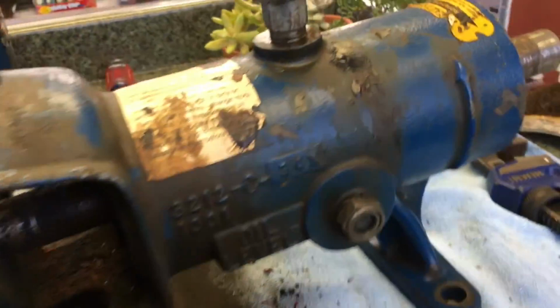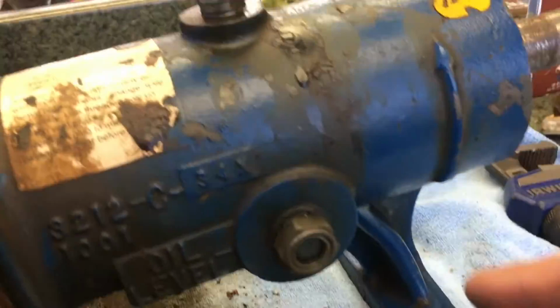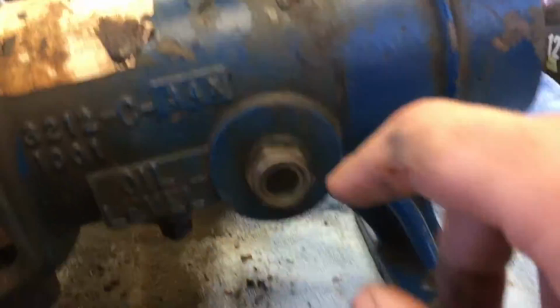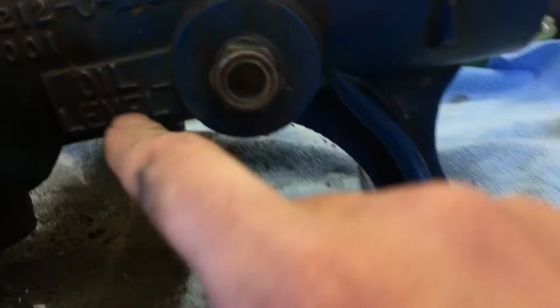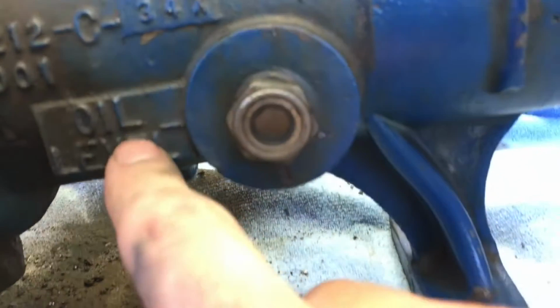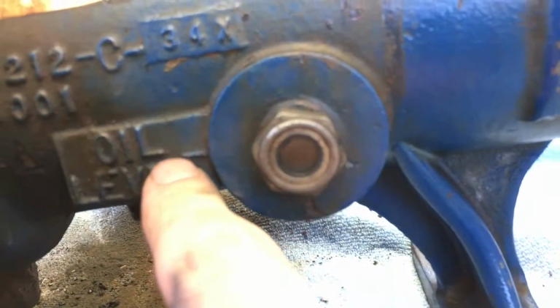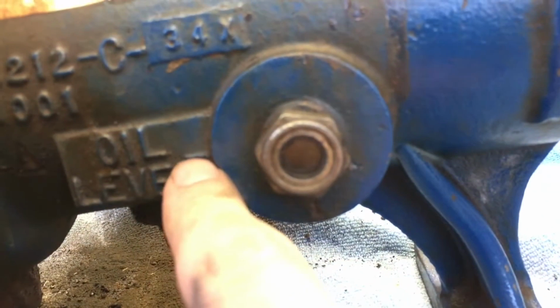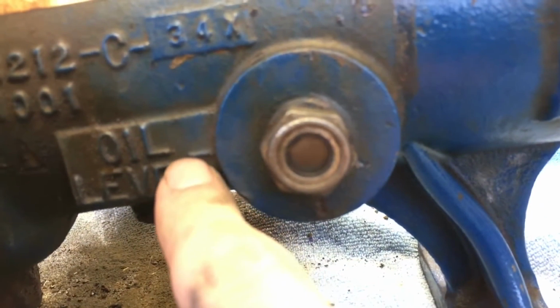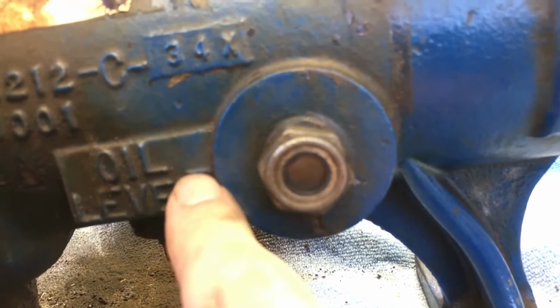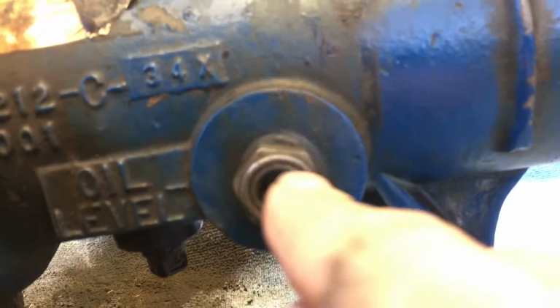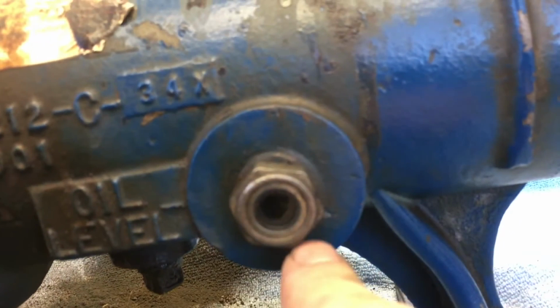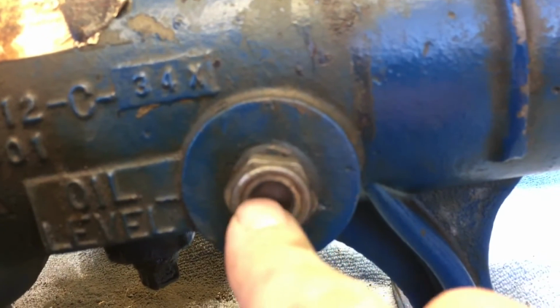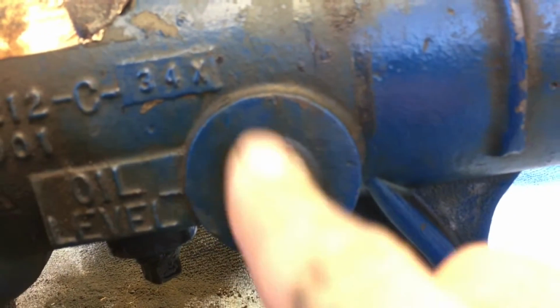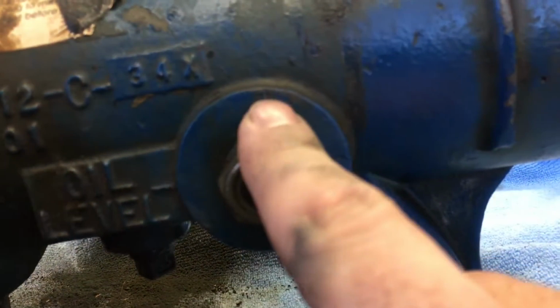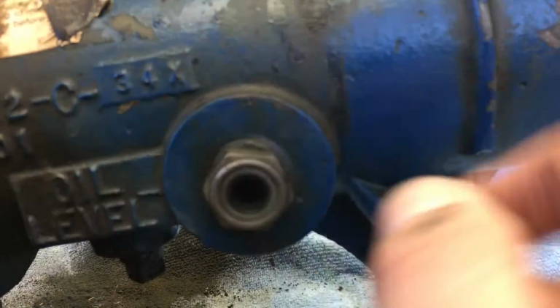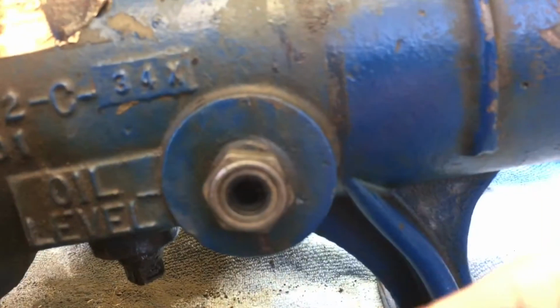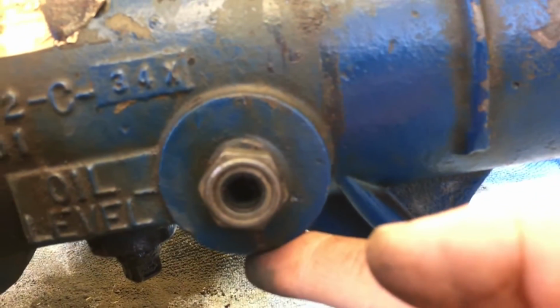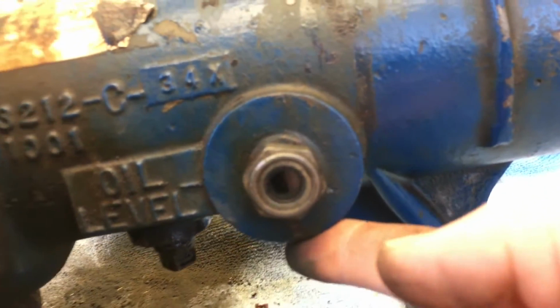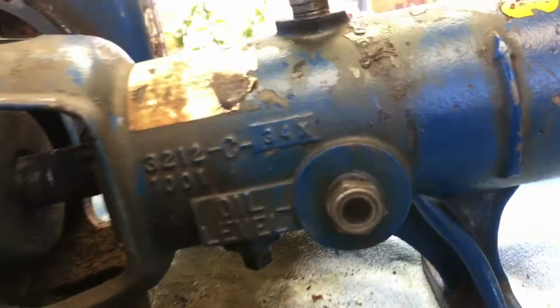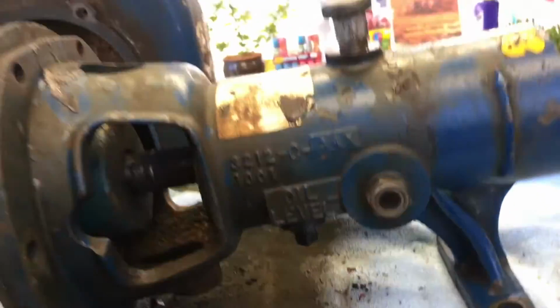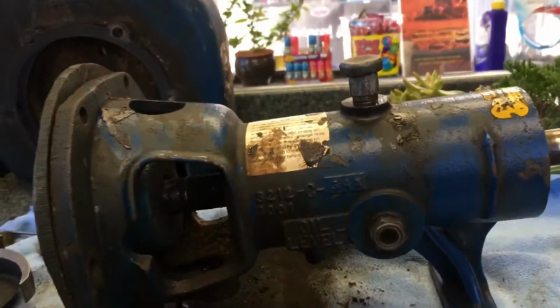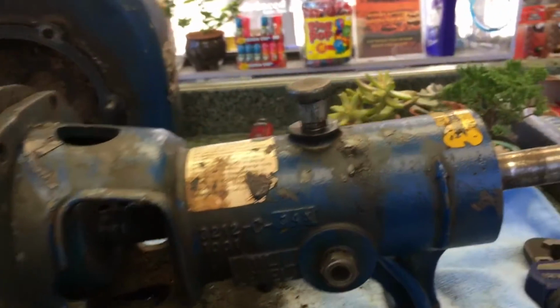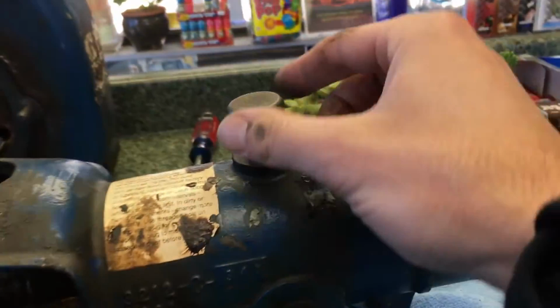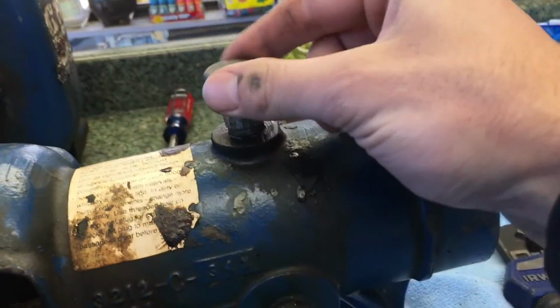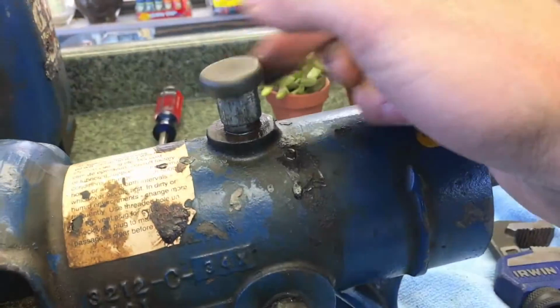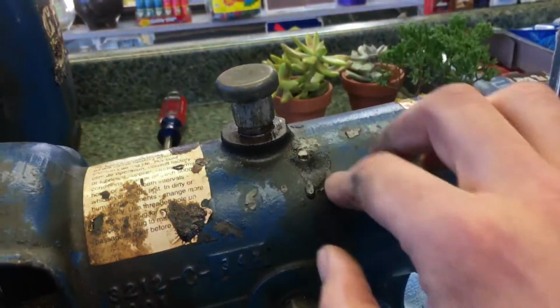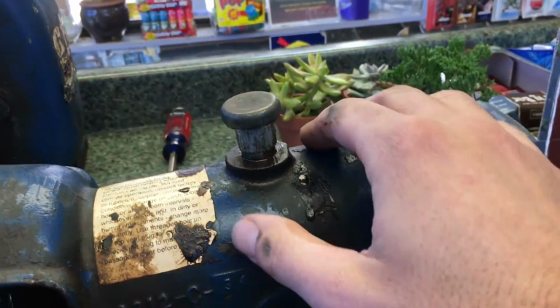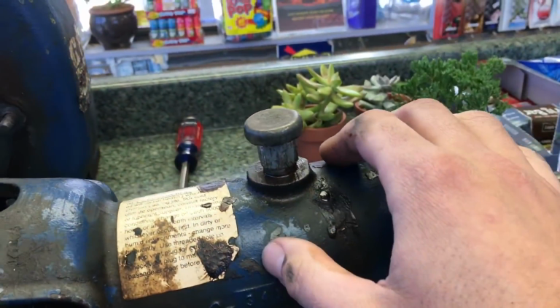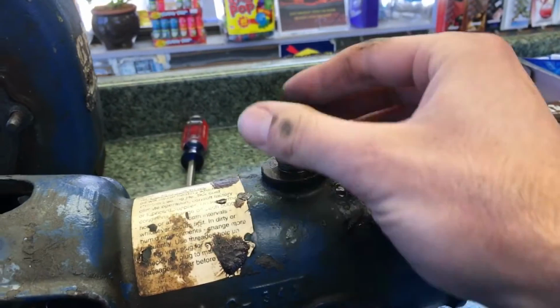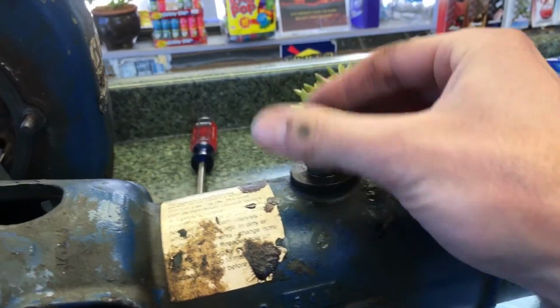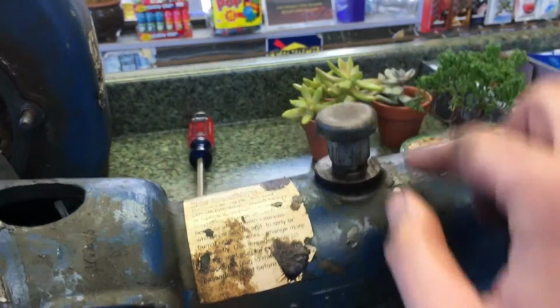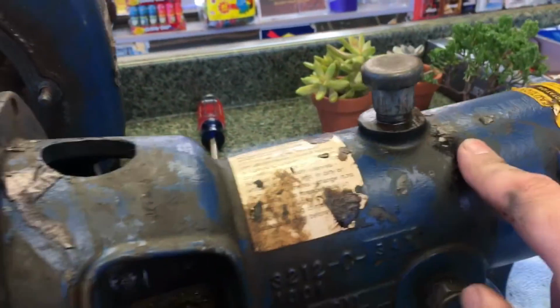The oil level — you want it about half. So we're at about half. You don't want to over-lubricate, you don't want to under-lubricate. And this is the purge. Put the oil in just in case it builds up too much pressure, it'll purge out.